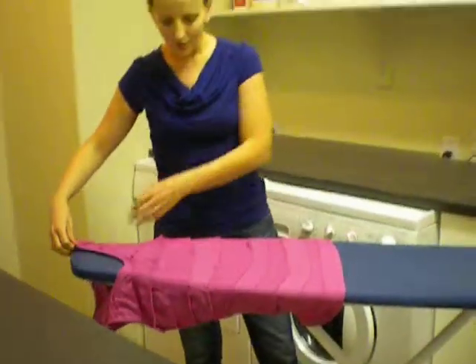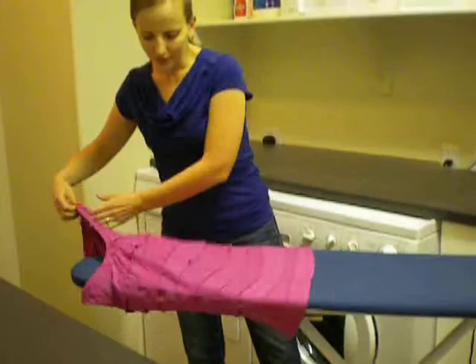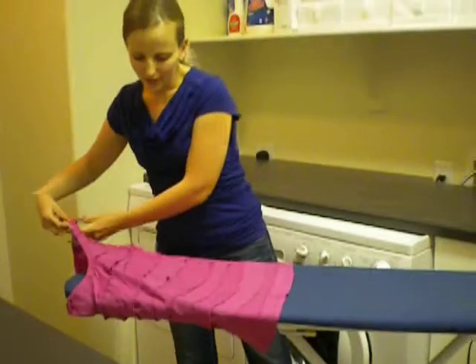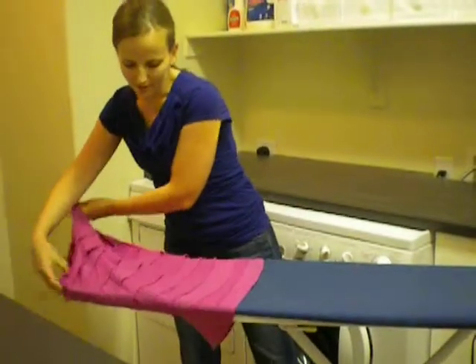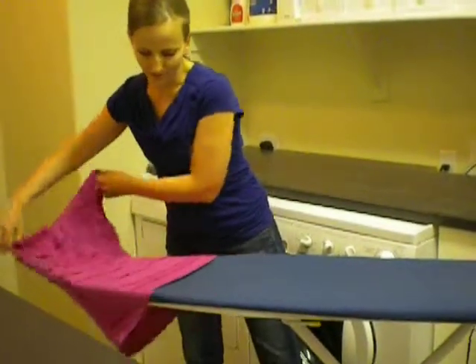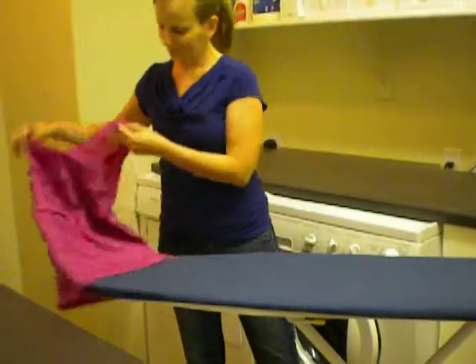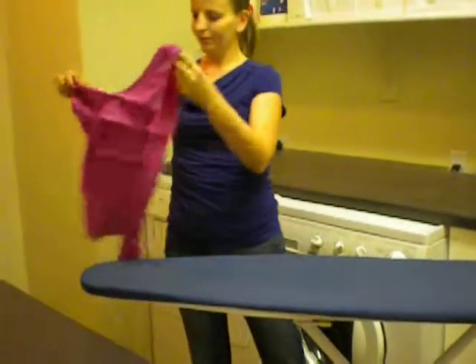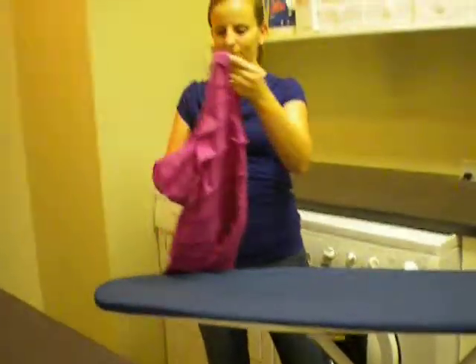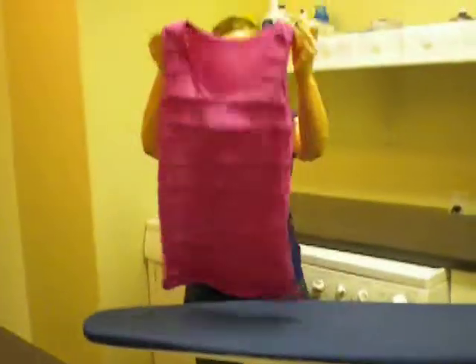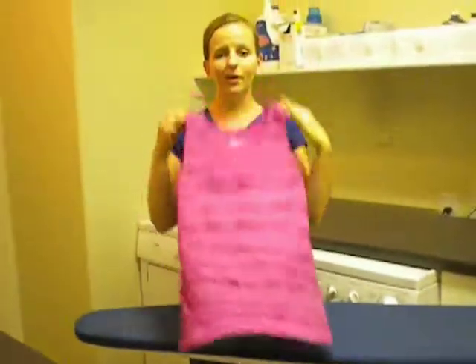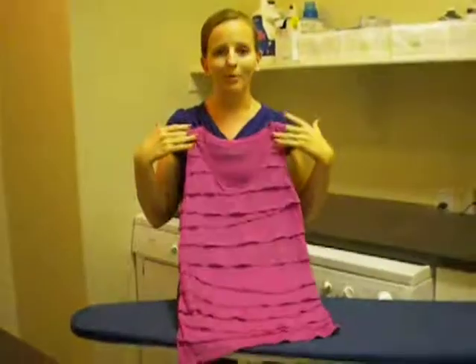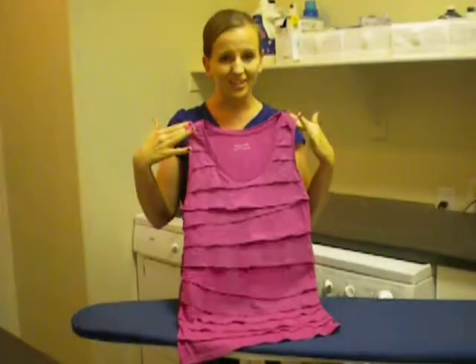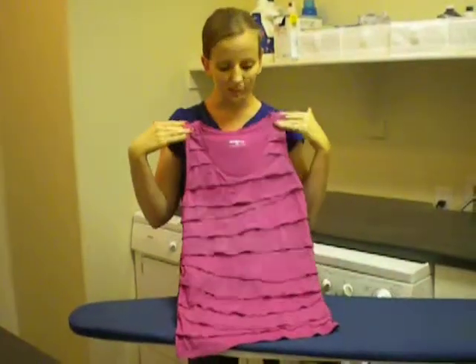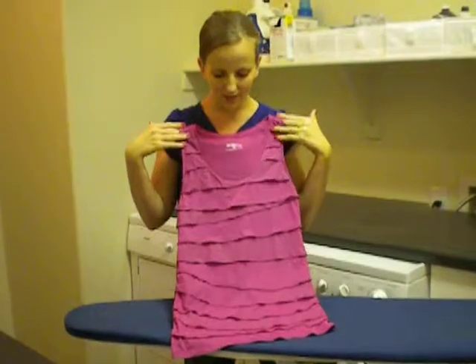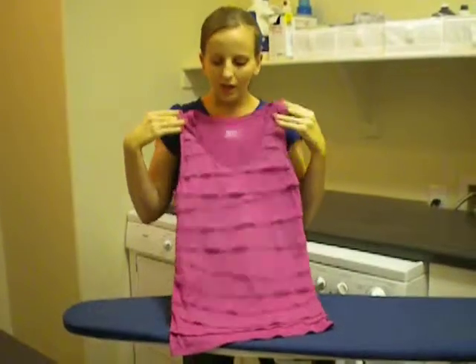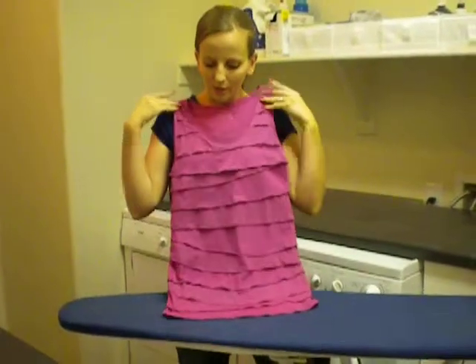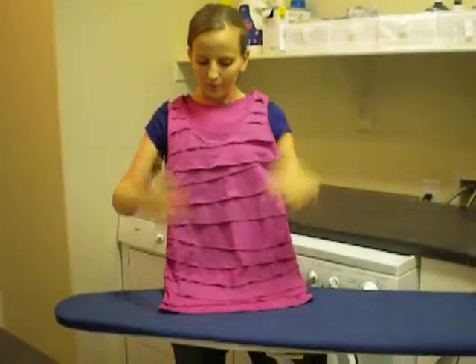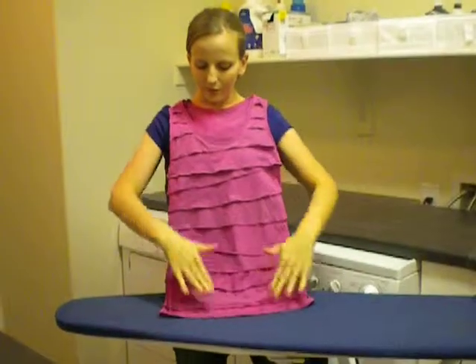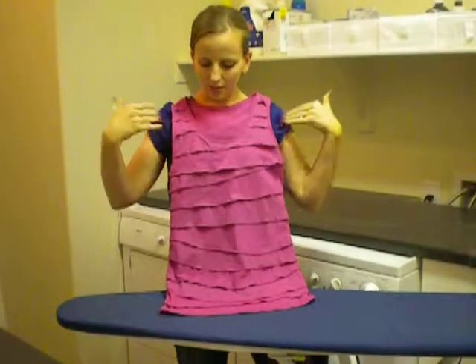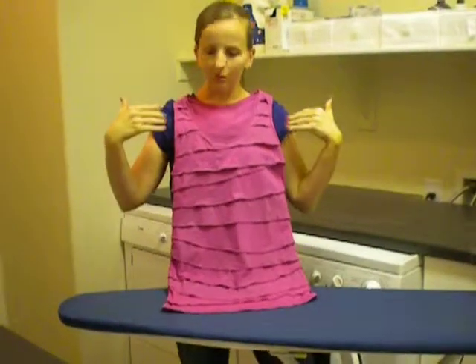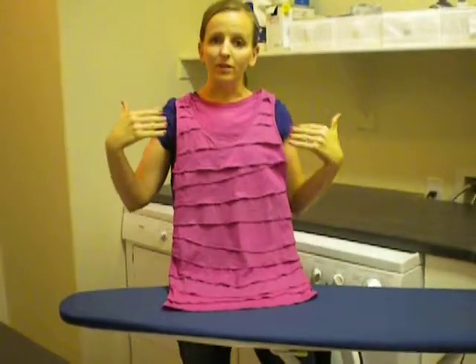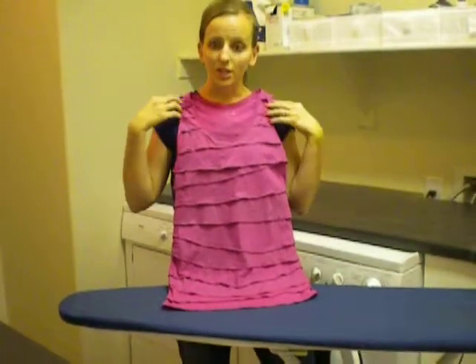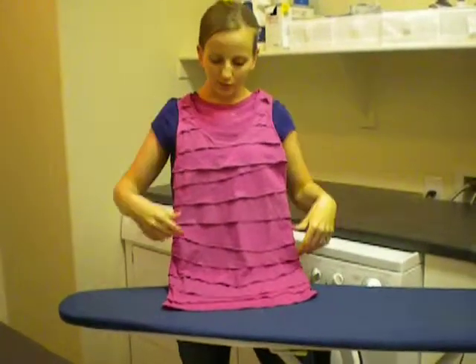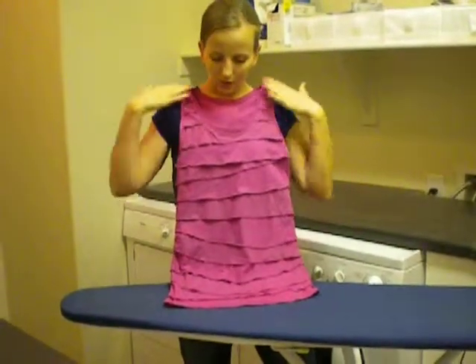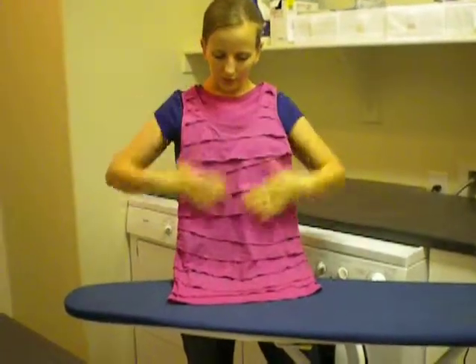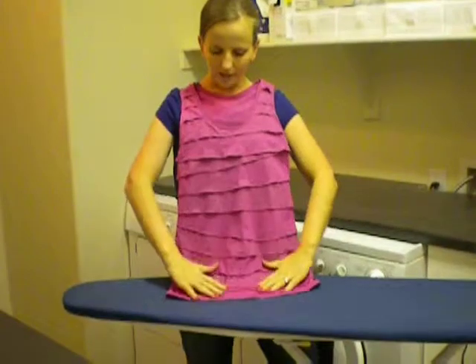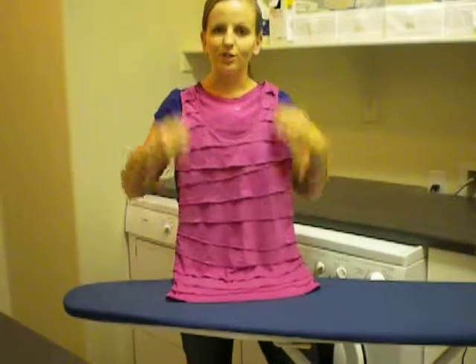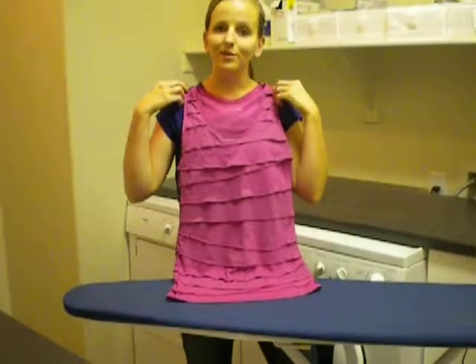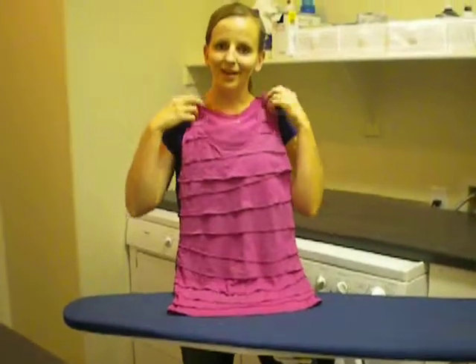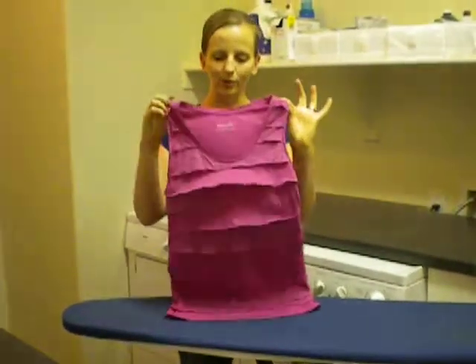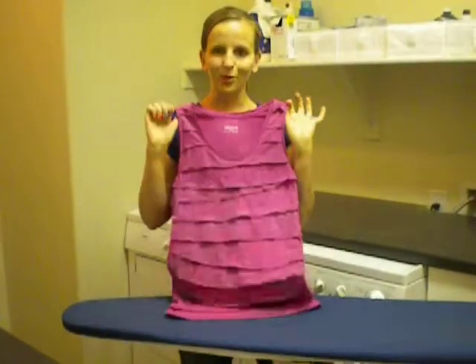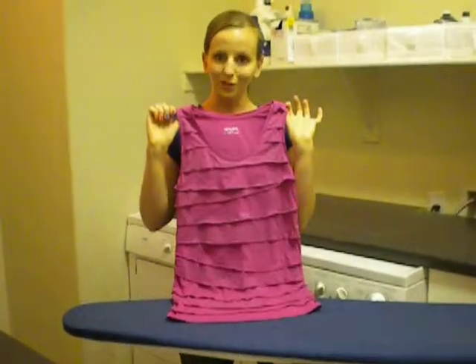Once you've done that, the shirt's ready to go, and it just takes a couple minutes. Remember, never move this way — you'll put wrinkles into the ruffles. Always go in the direction of the ruffles, and your ruffles will always look cute.